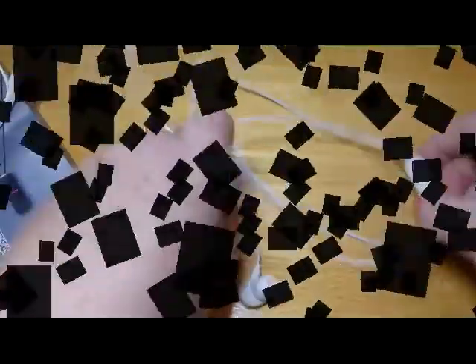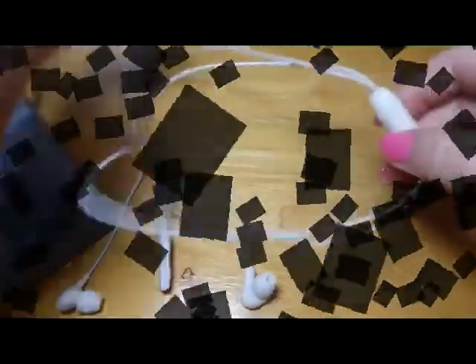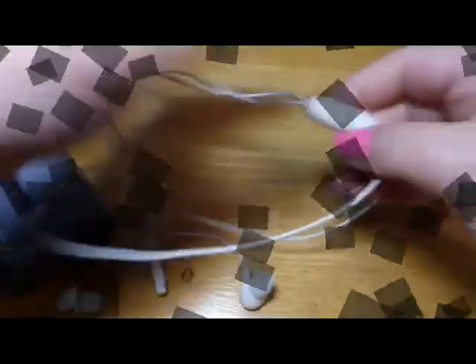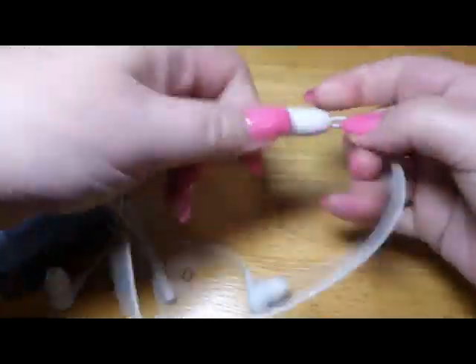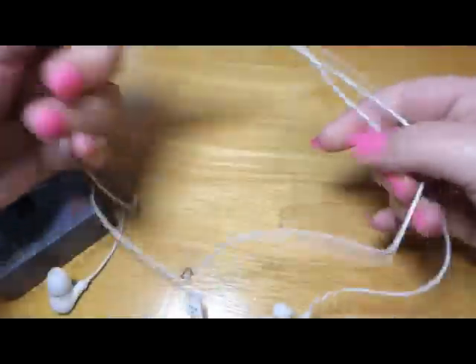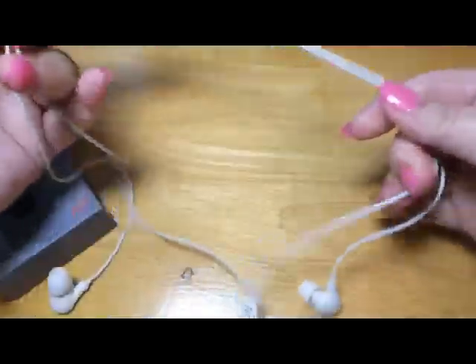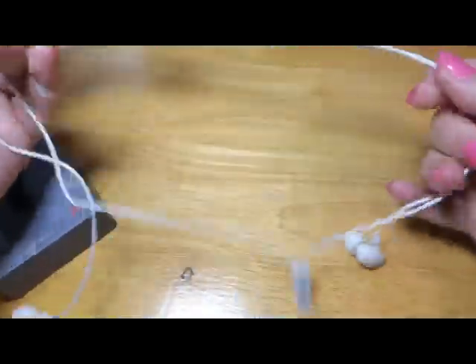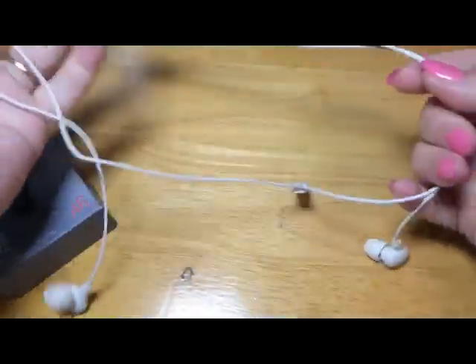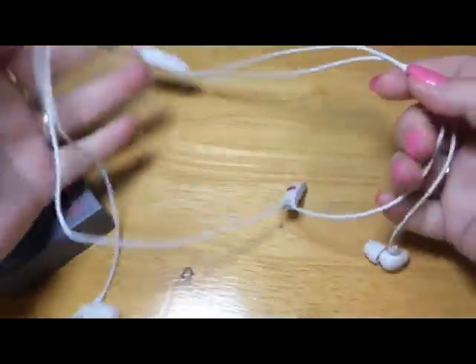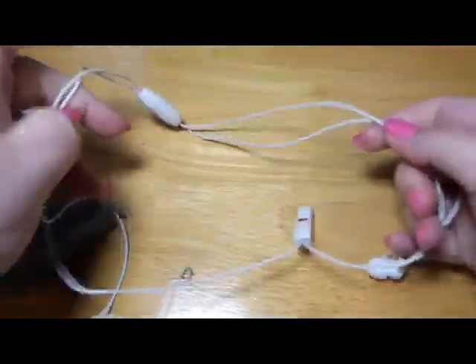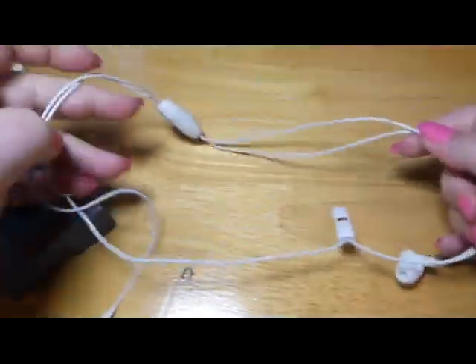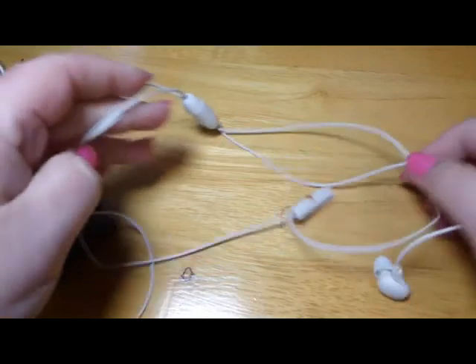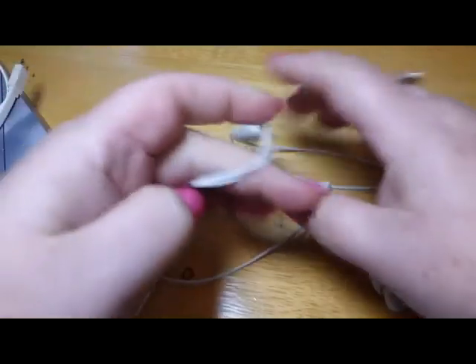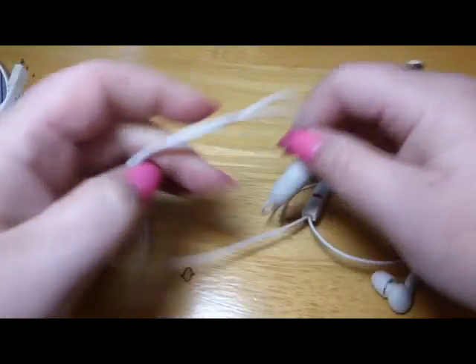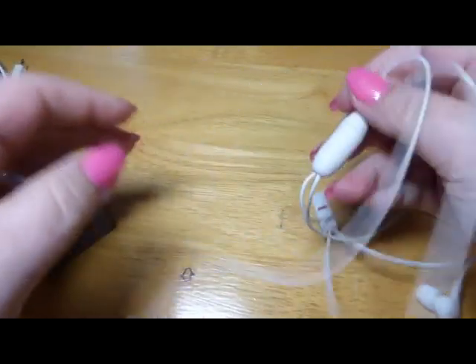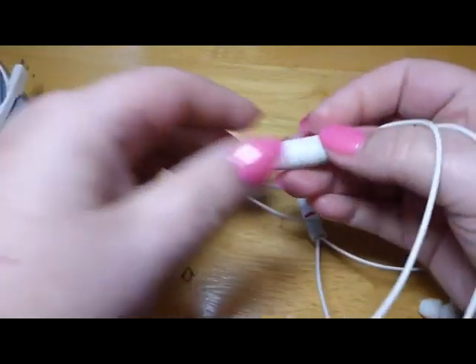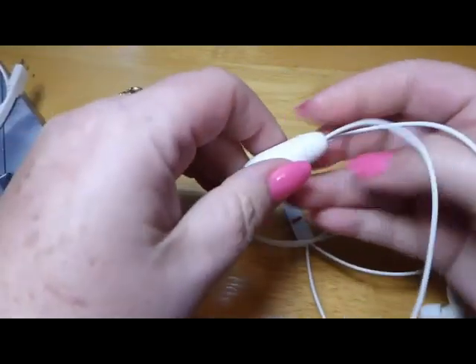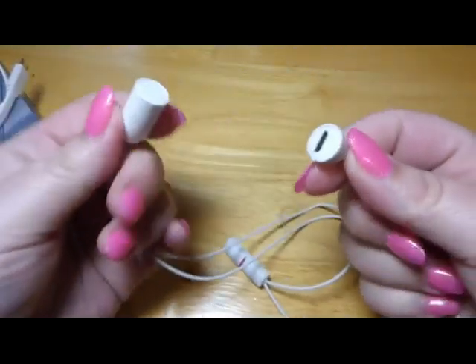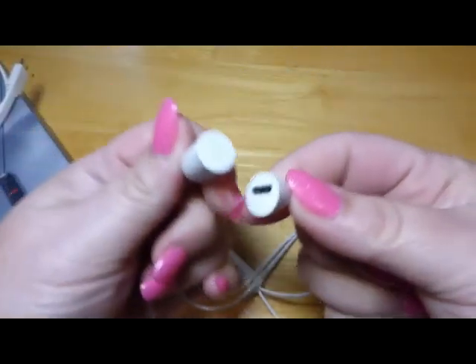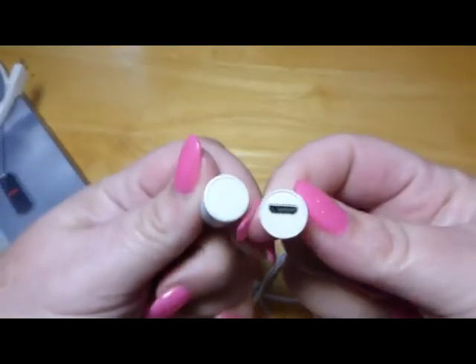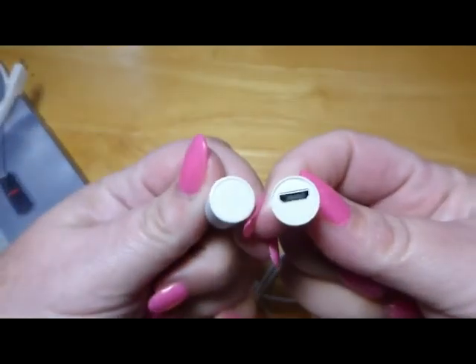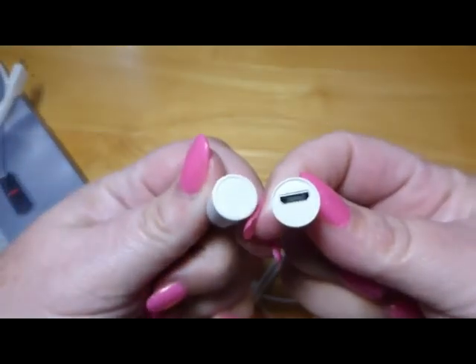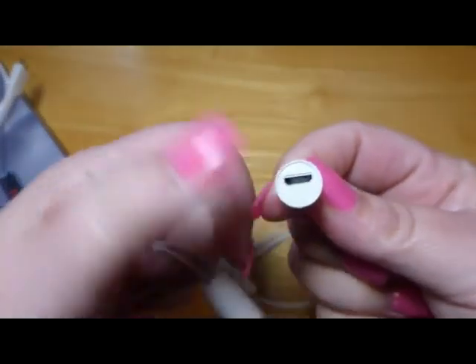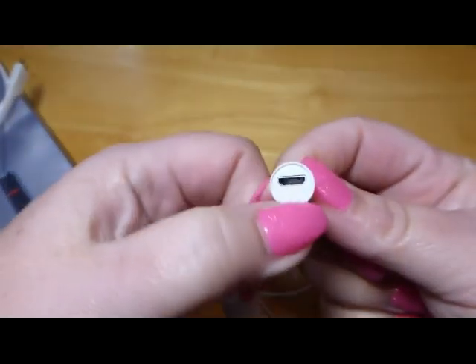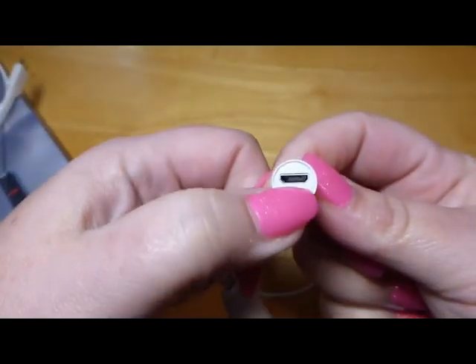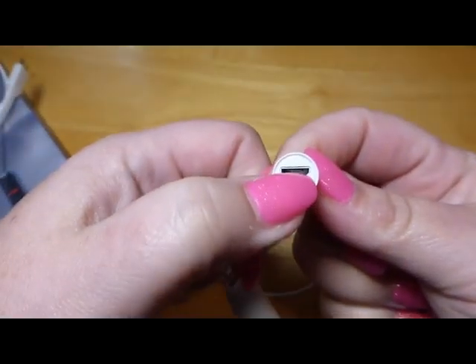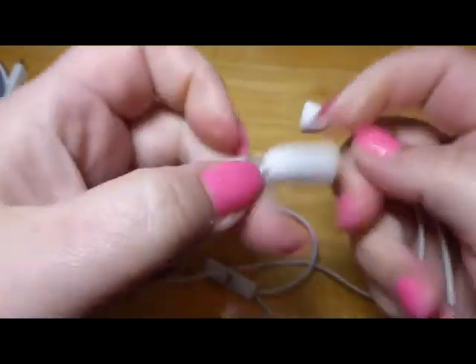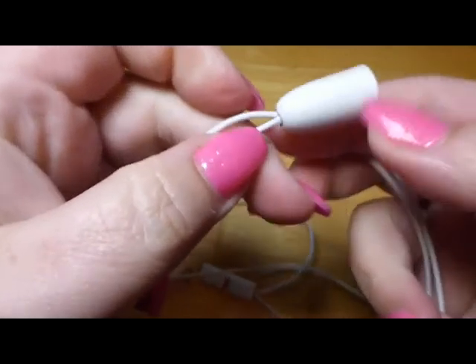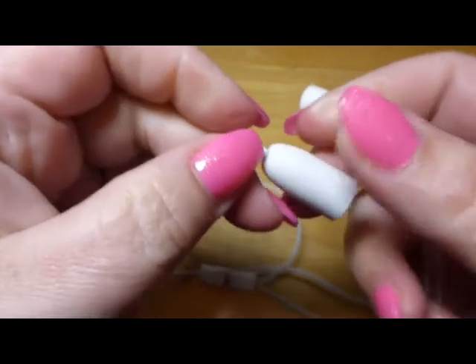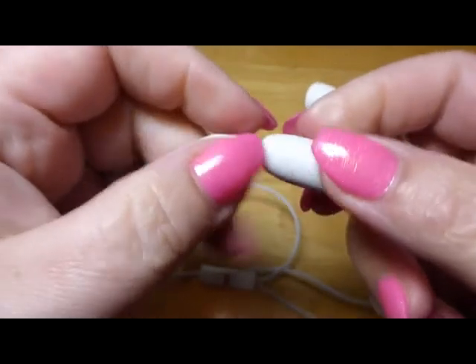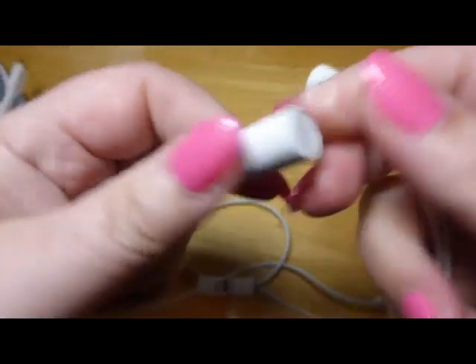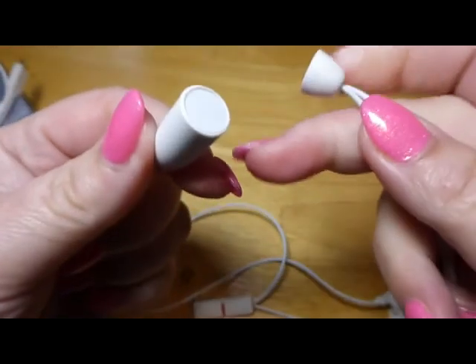So today I have these earbuds to check out. These are really neat — this is the first pair I've had like this. These have the magnetic clasp and this is also where you charge it. And this is where the battery is.